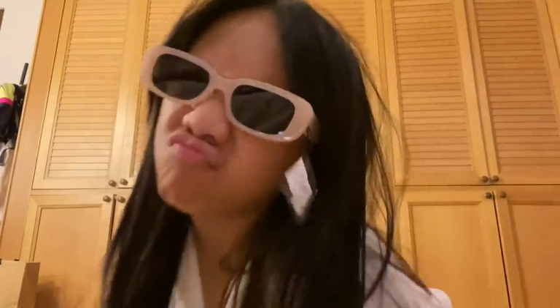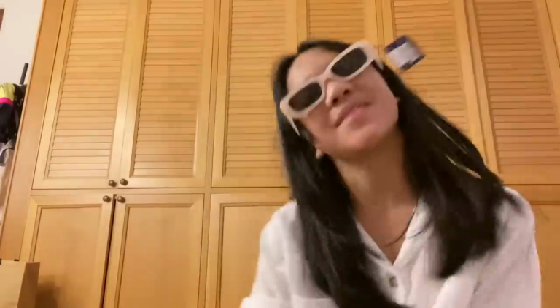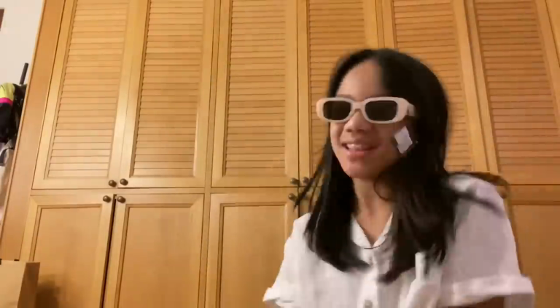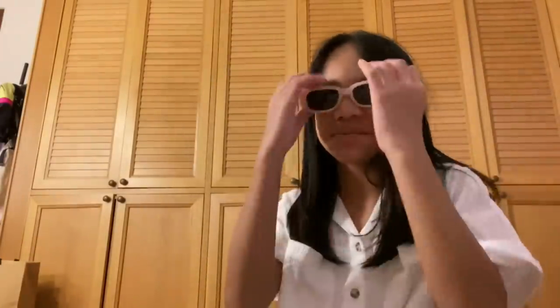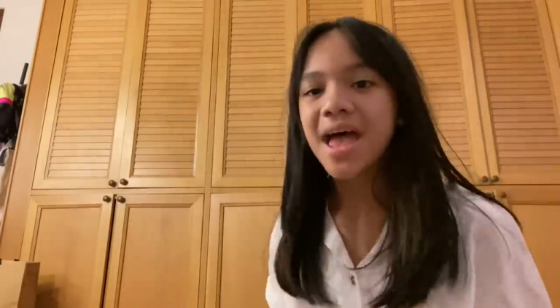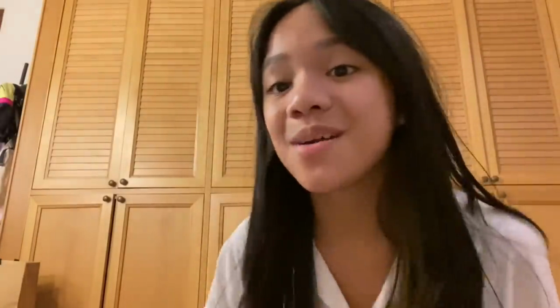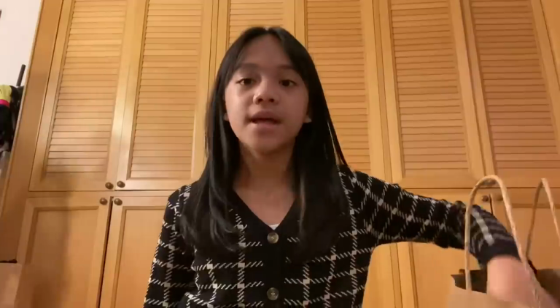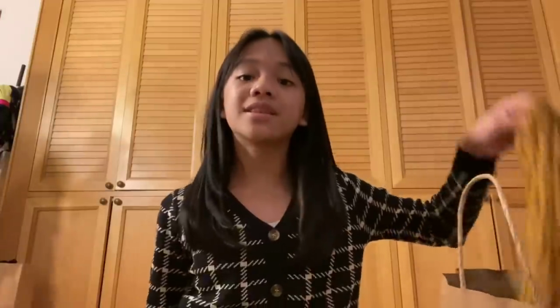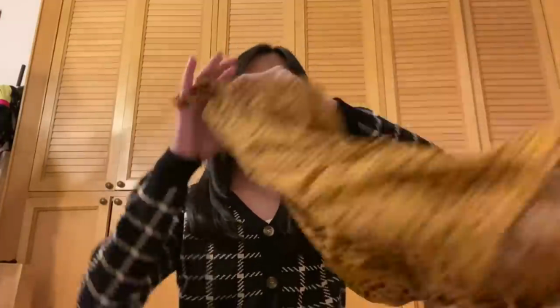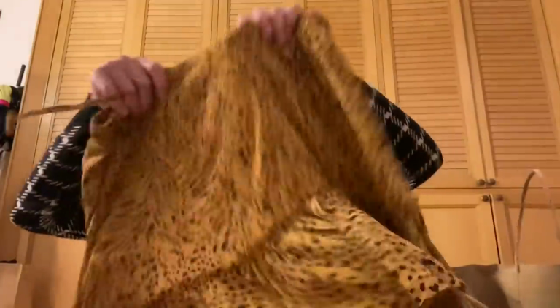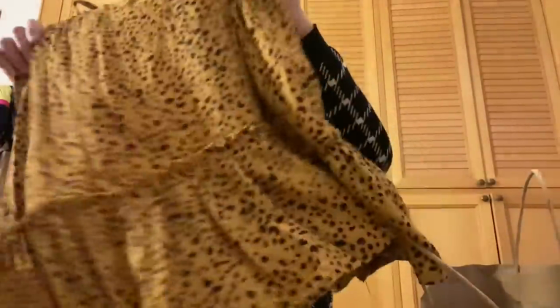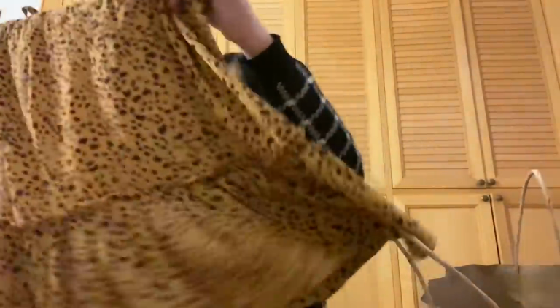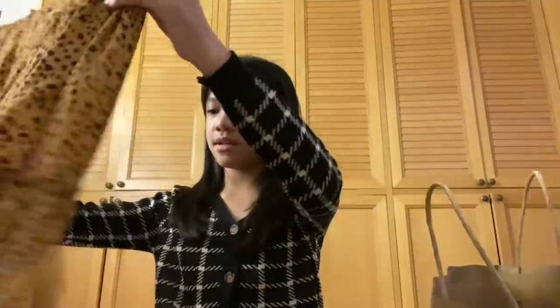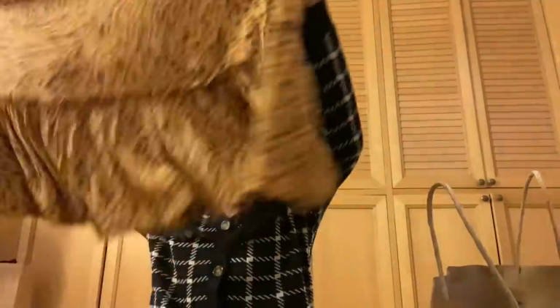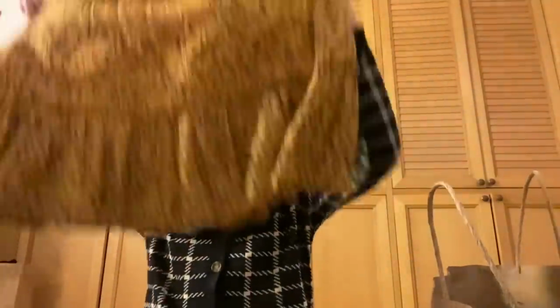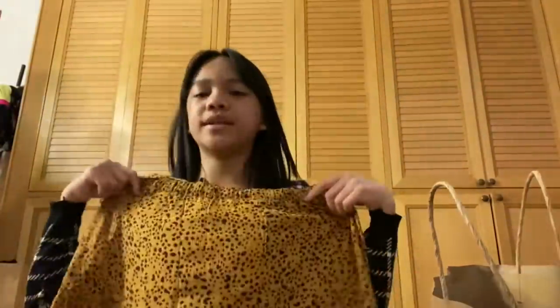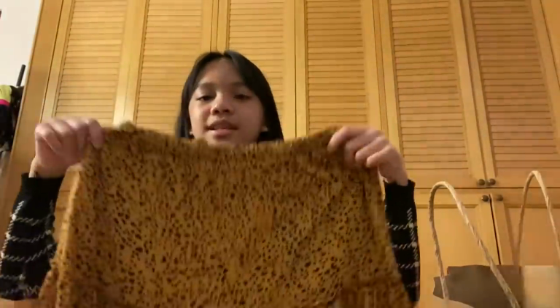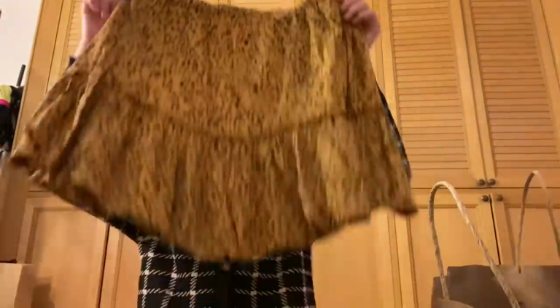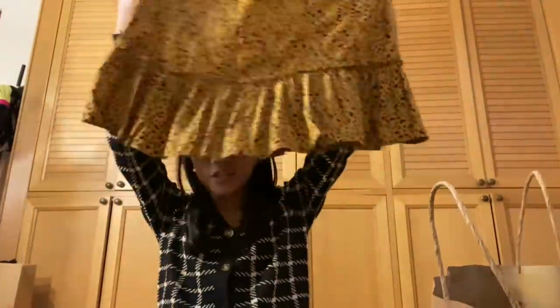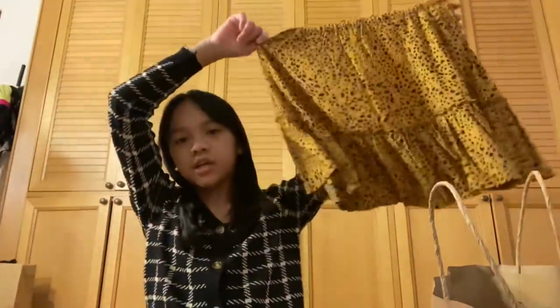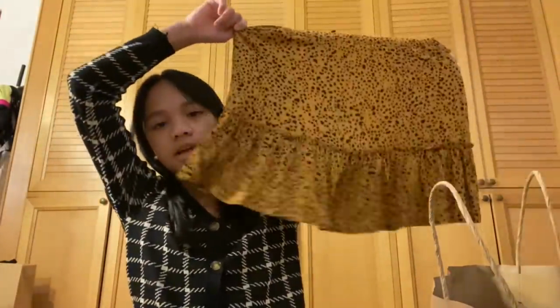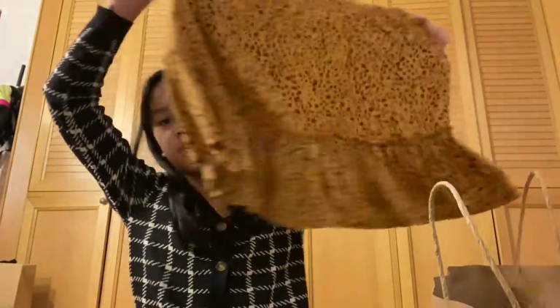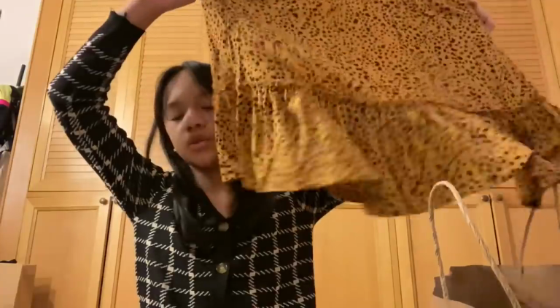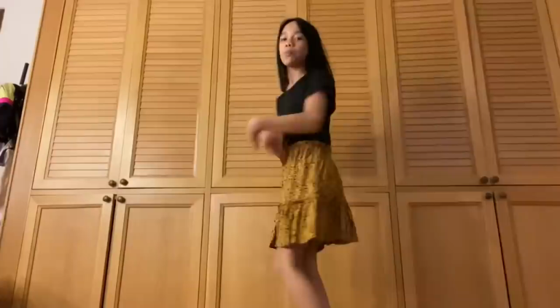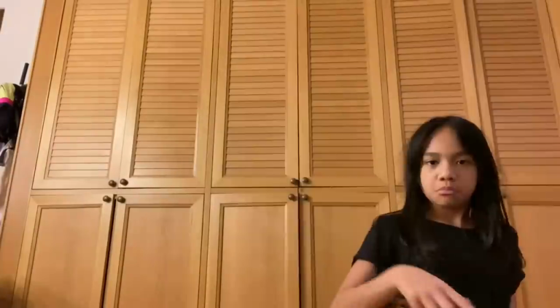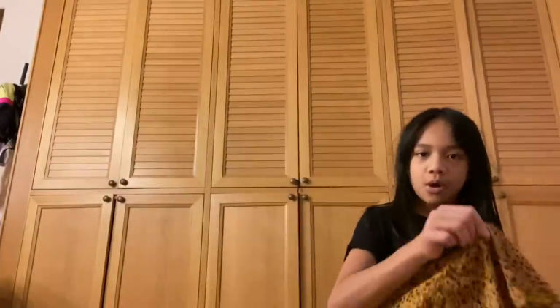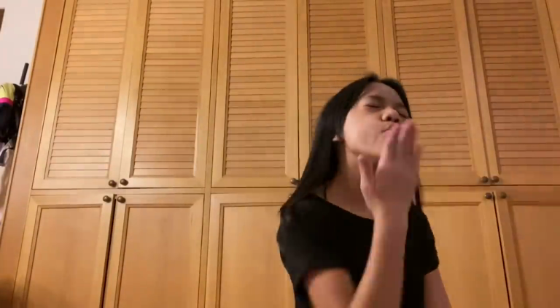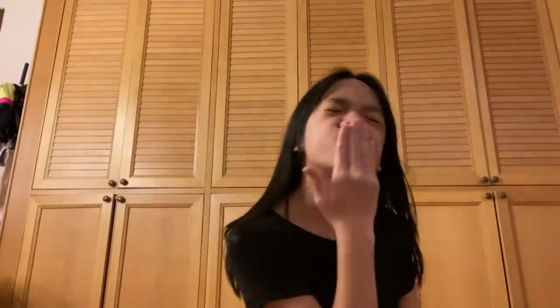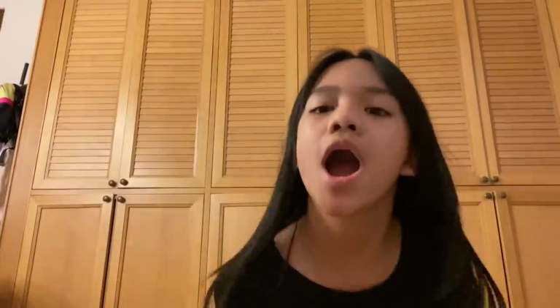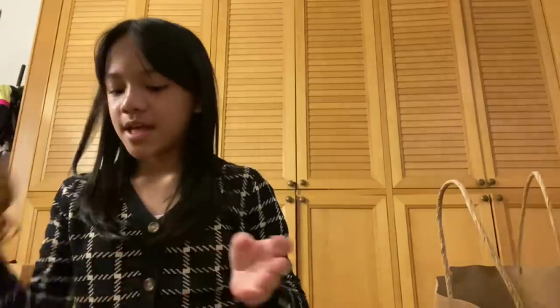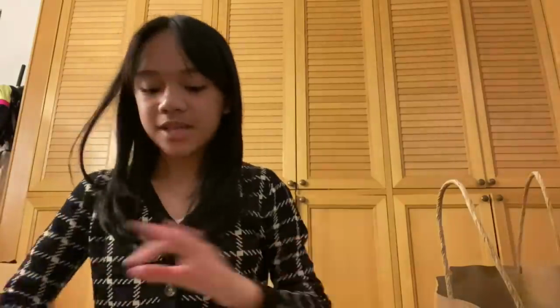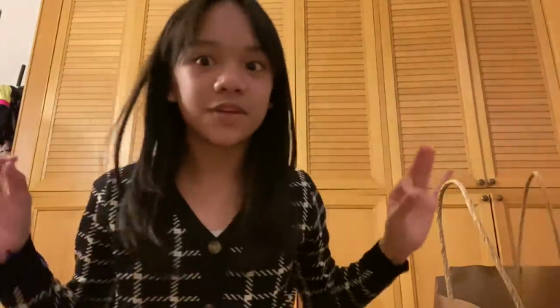The next thing I bought is this skirt. It's a leopard skirt and it's actually very cute.